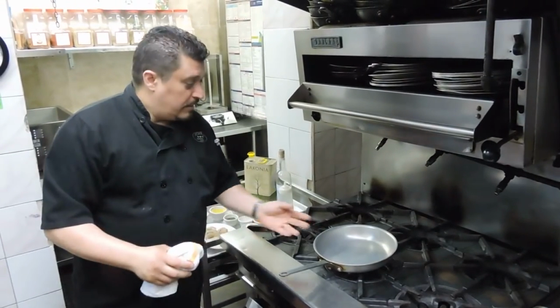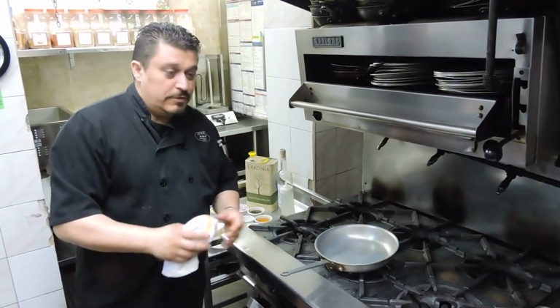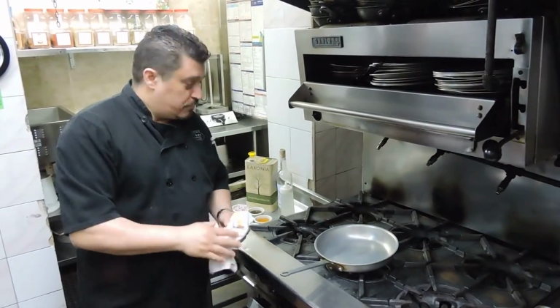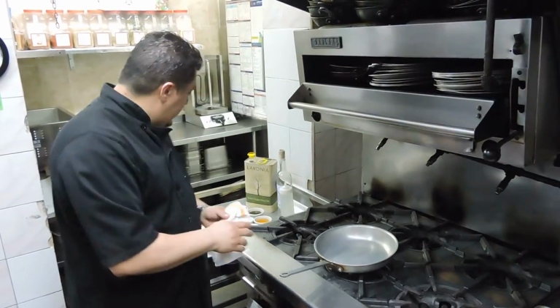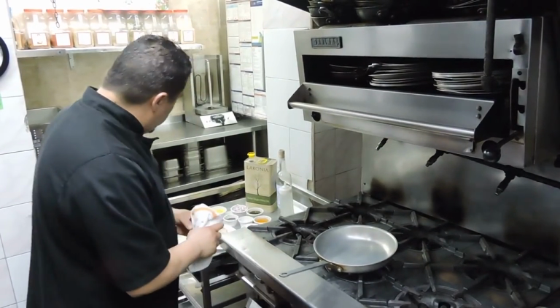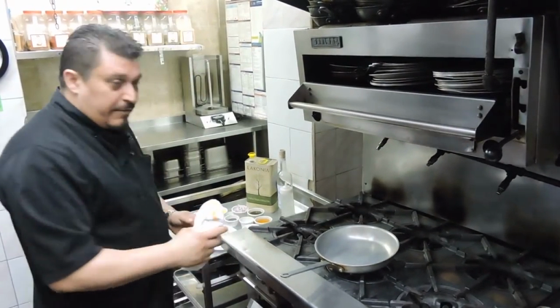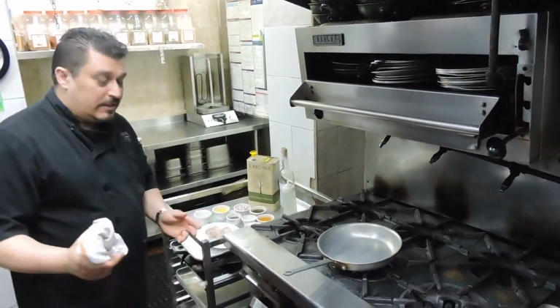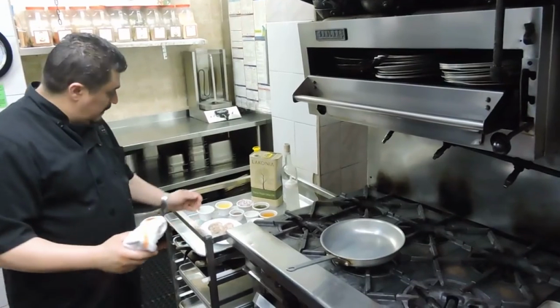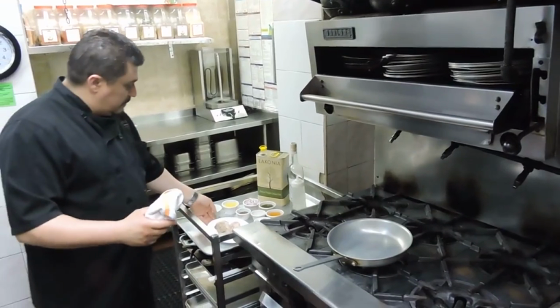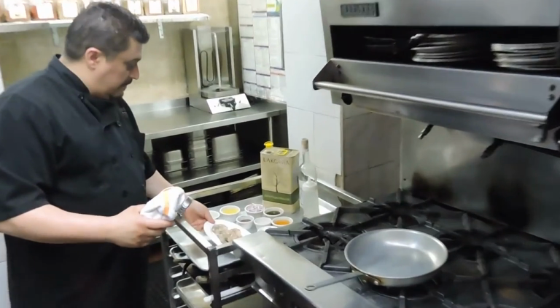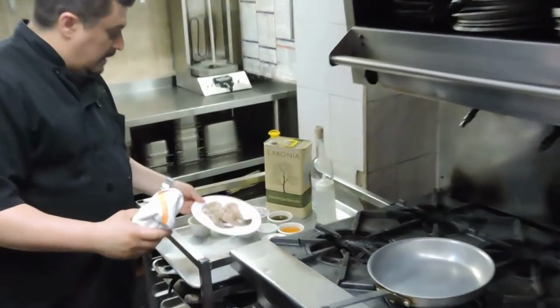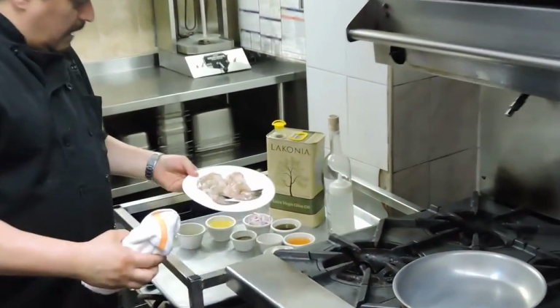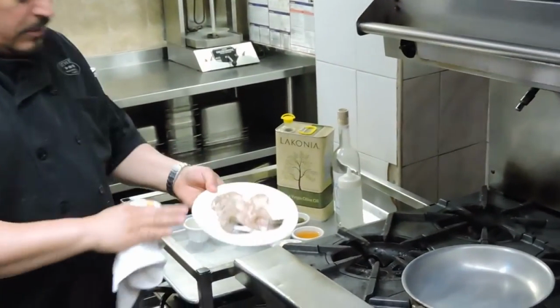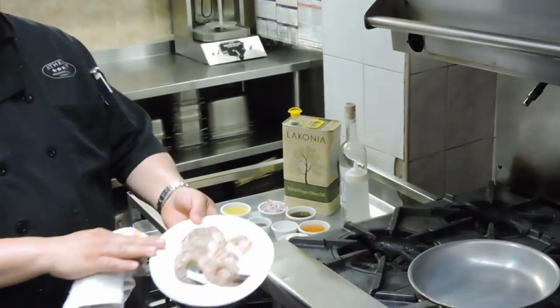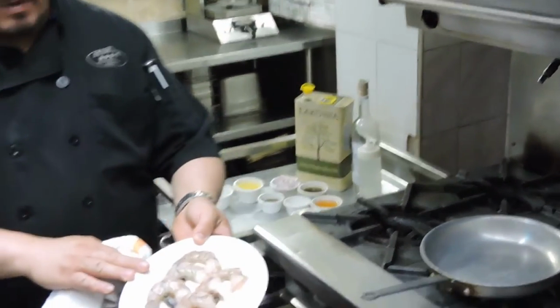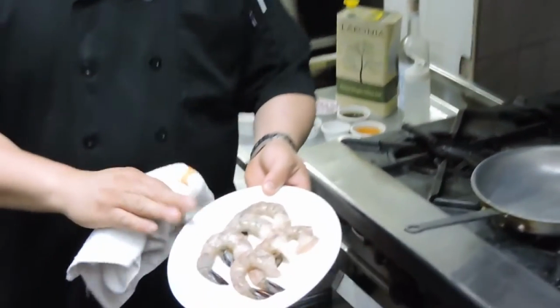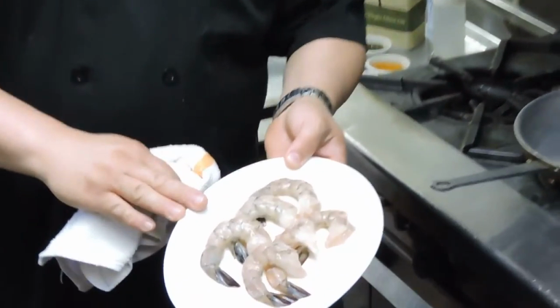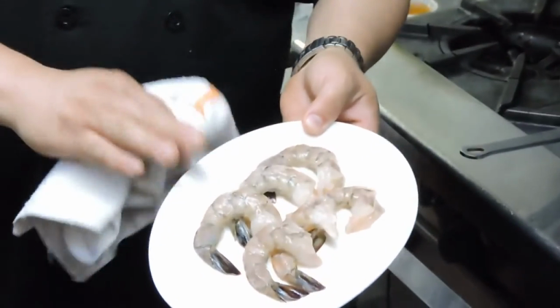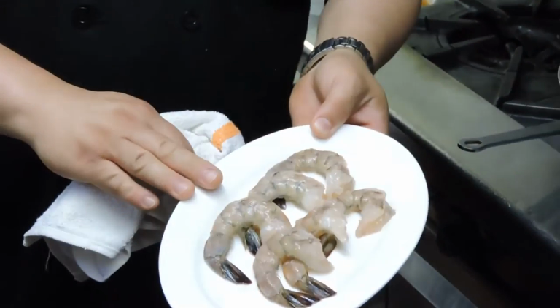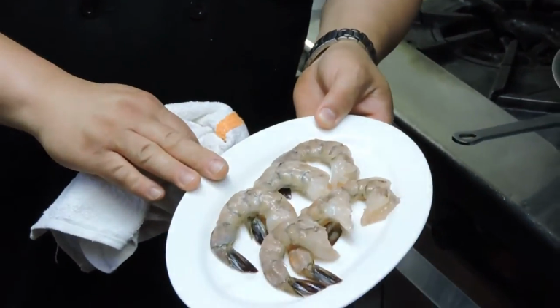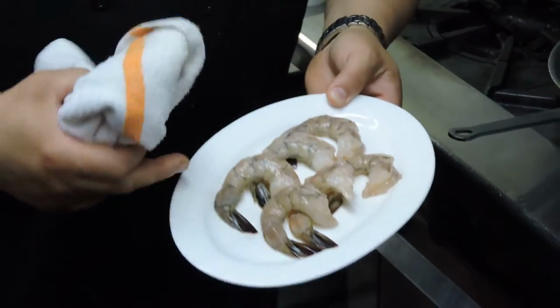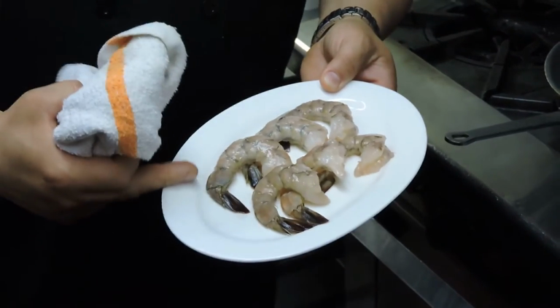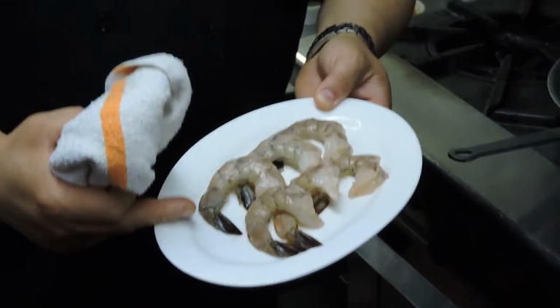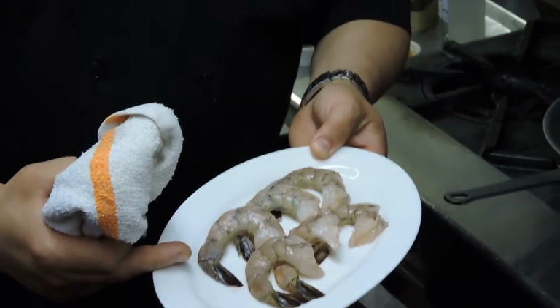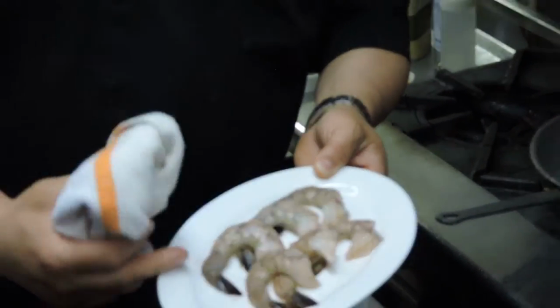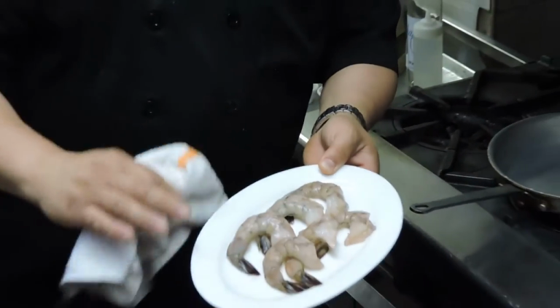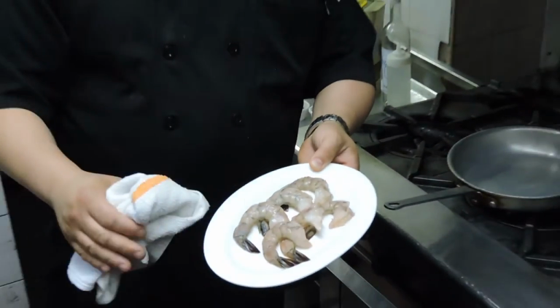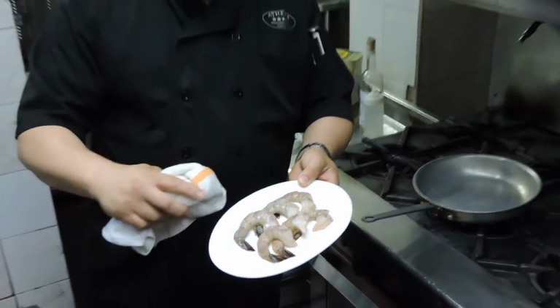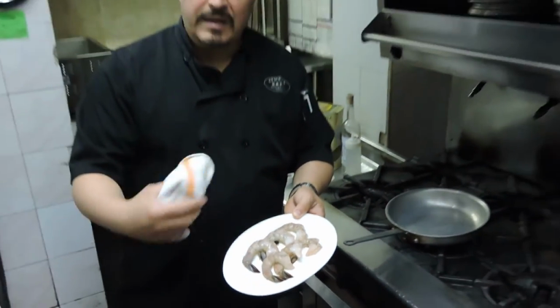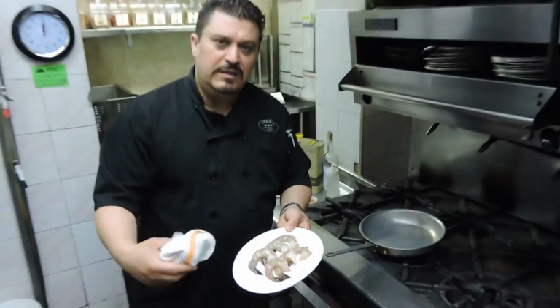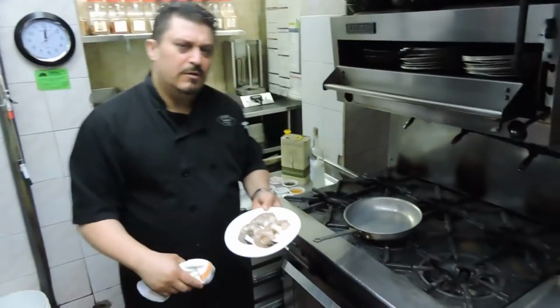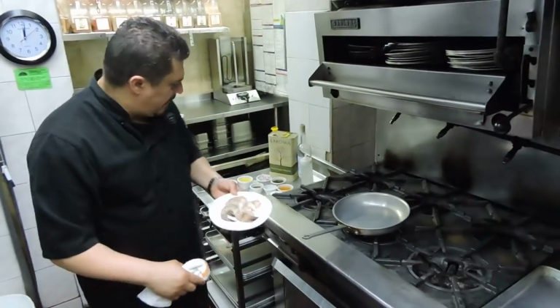So we're going to be doing our shrimp, which we have our ingredients over here. When cooking shrimp, I actually use the larger shrimp. I like to leave the tail on. Some people don't like it, but I think it gives it a little more flavor.